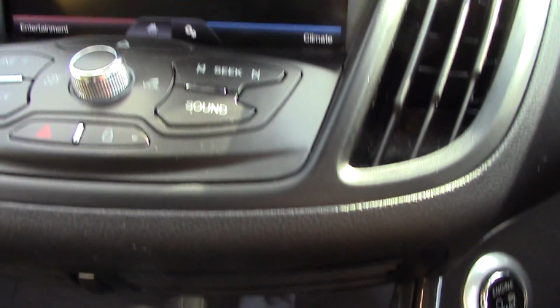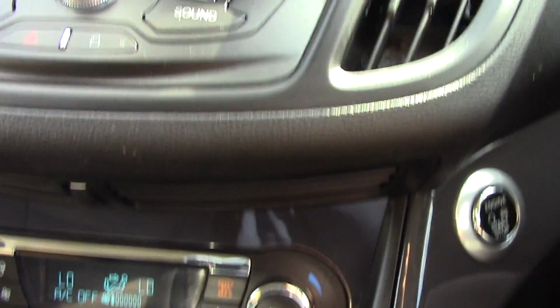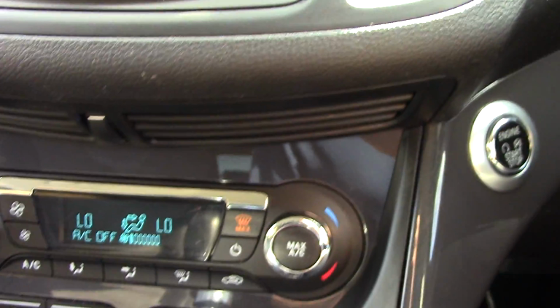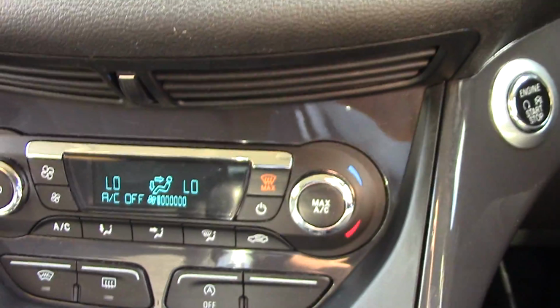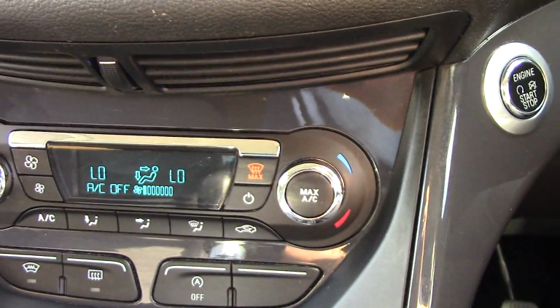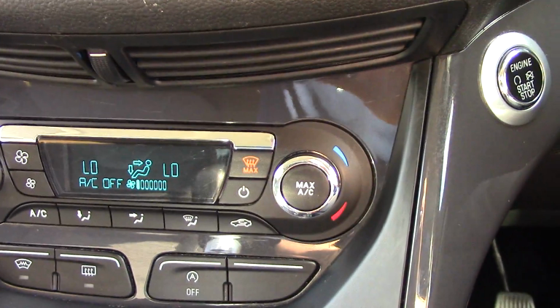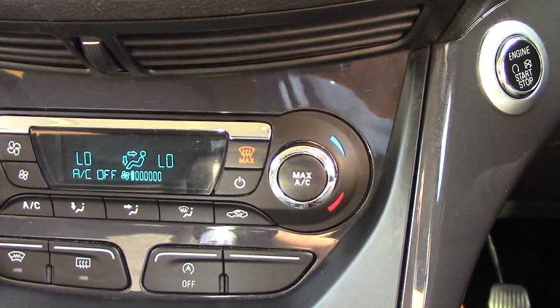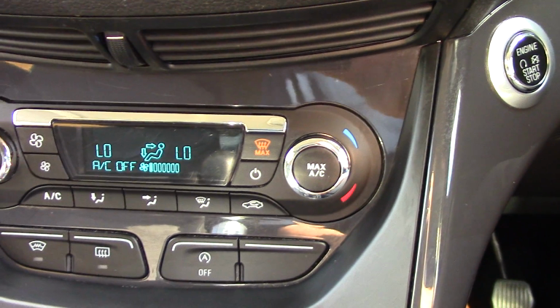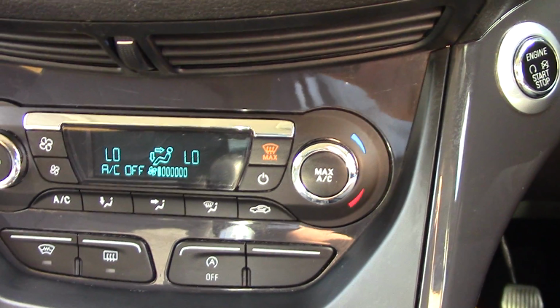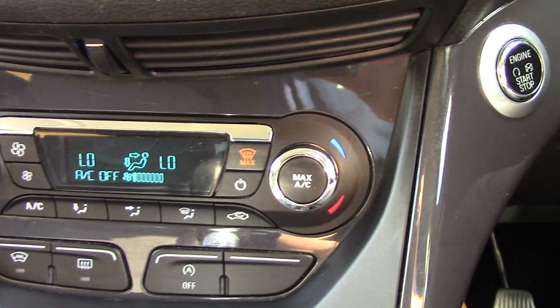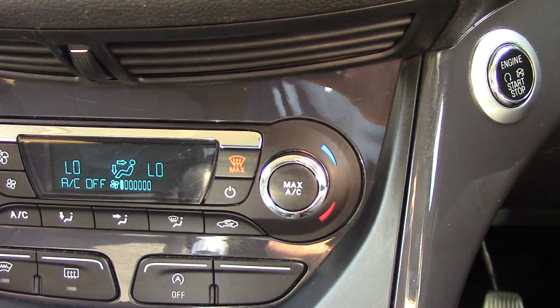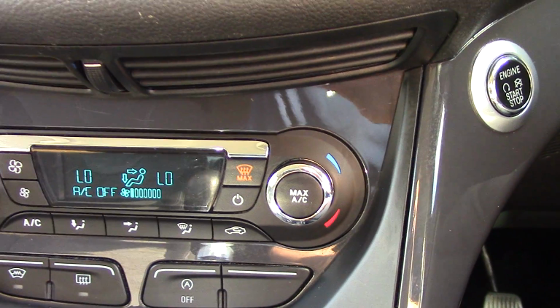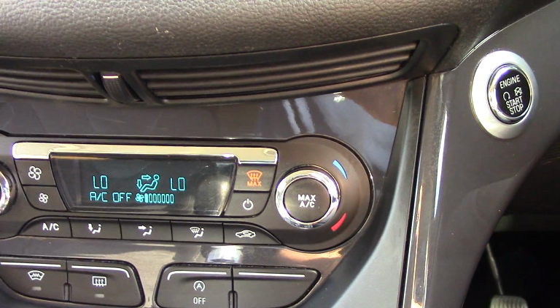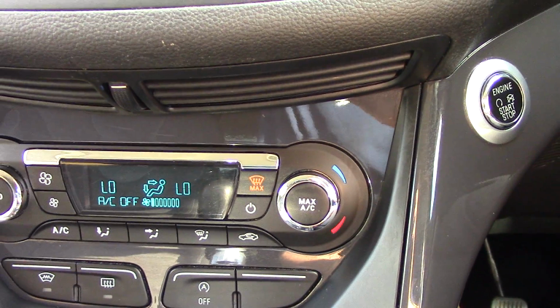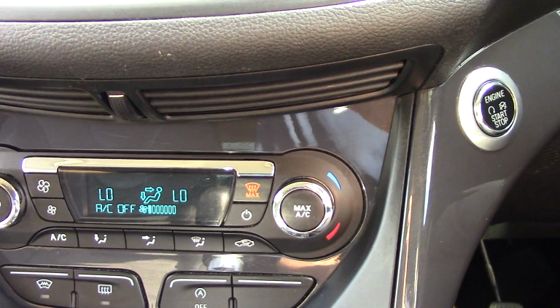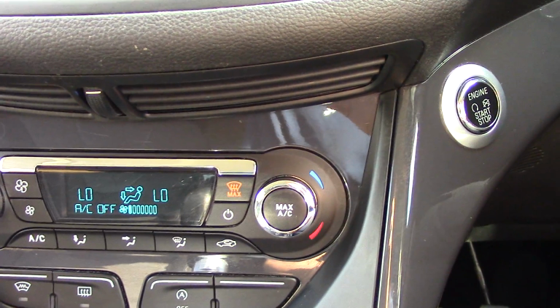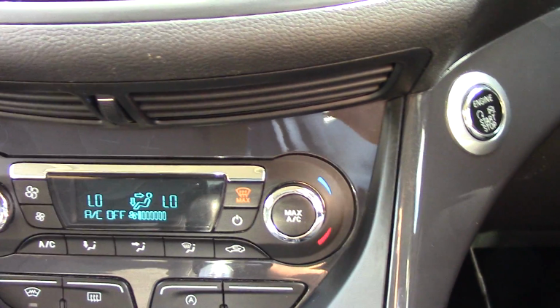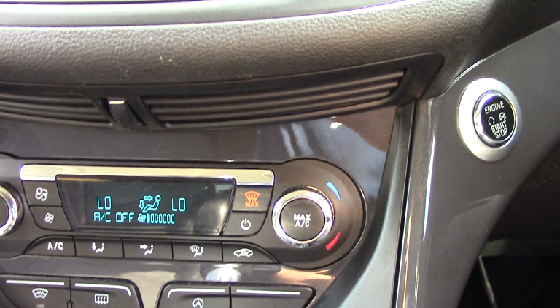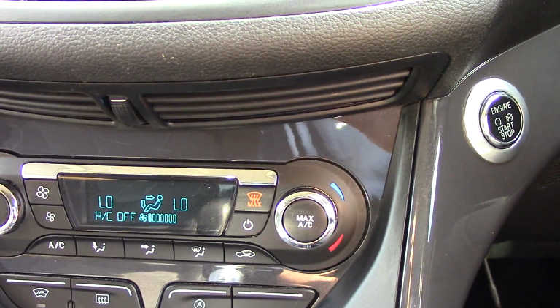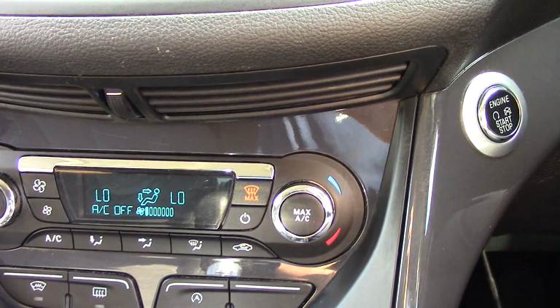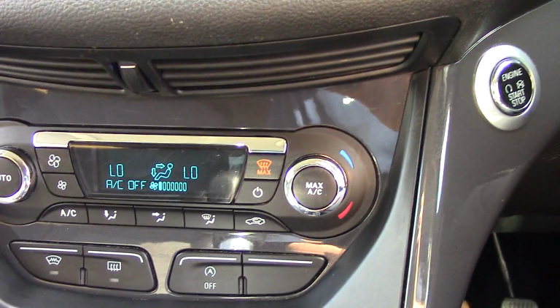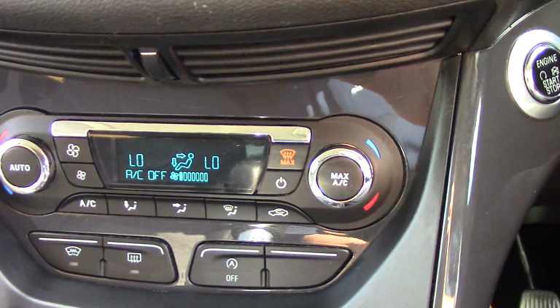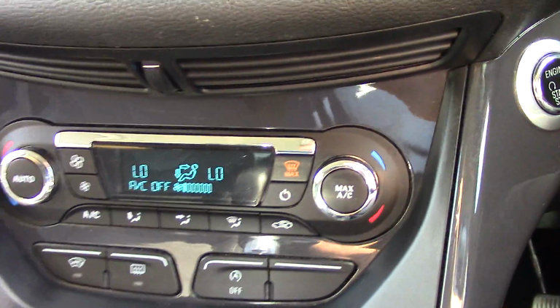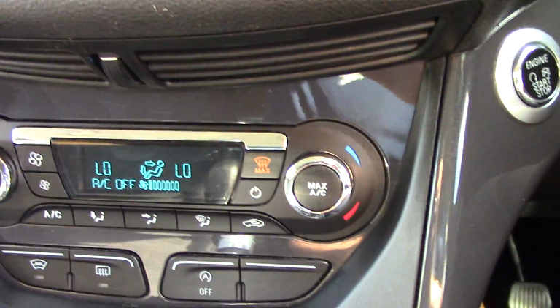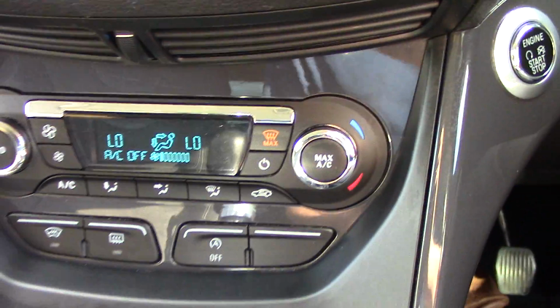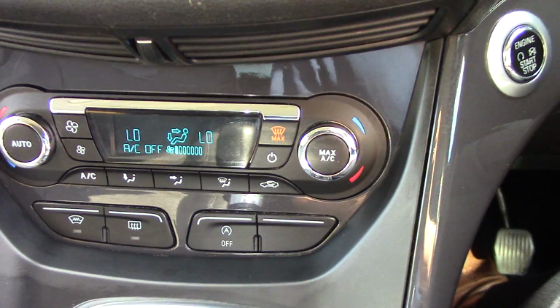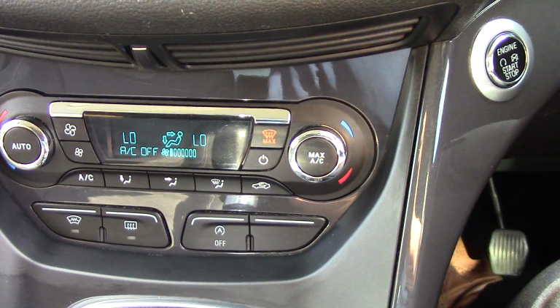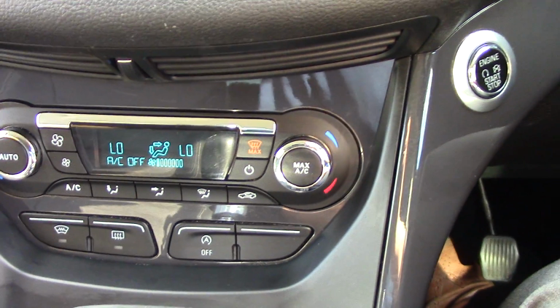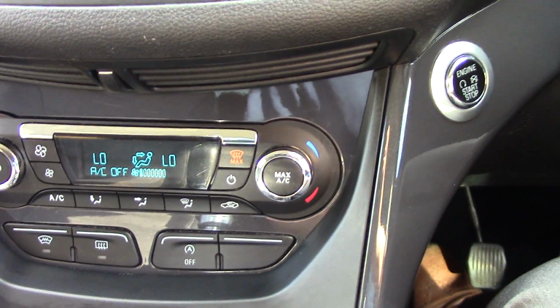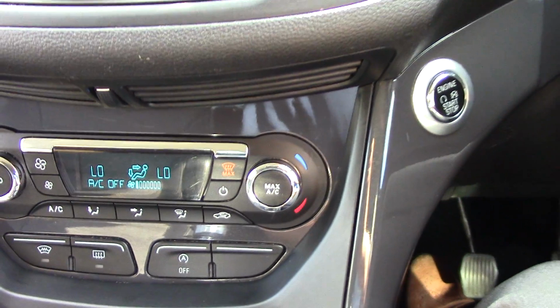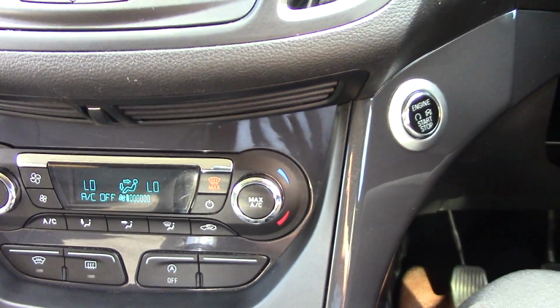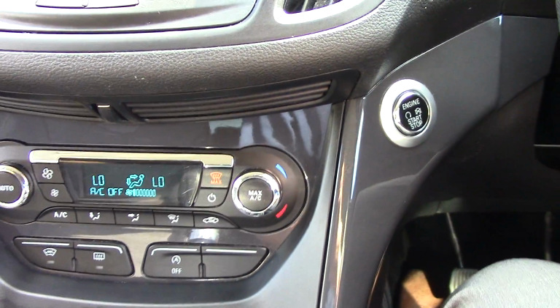Moving down to the climate control as well - another way of doing it, you can just press the buttons on here as well. You've got your heated front screen, and the option to turn your start-stop off if you'd like to do so.